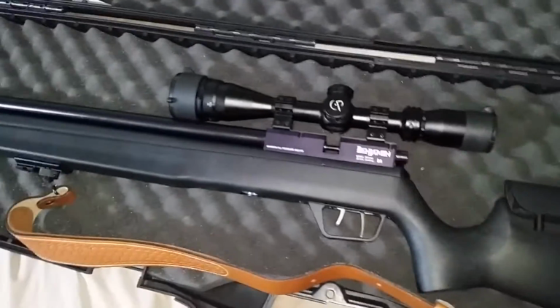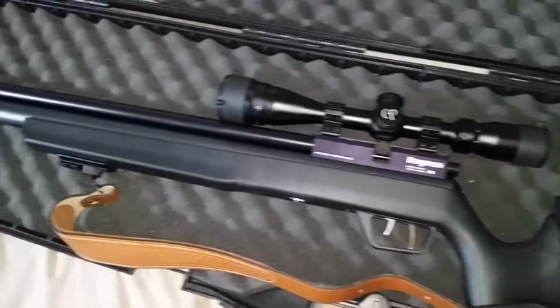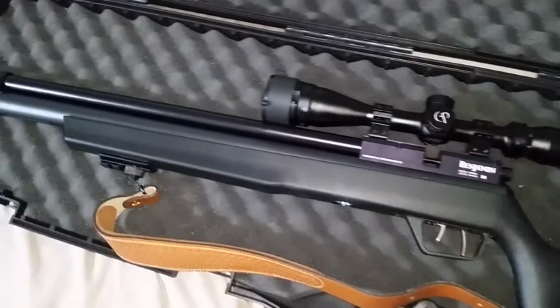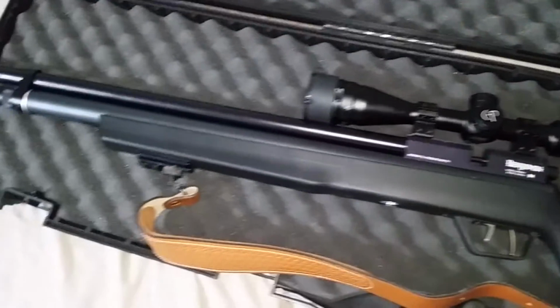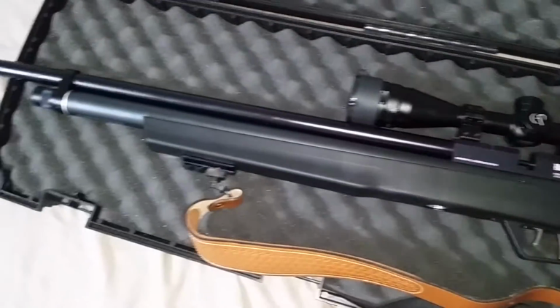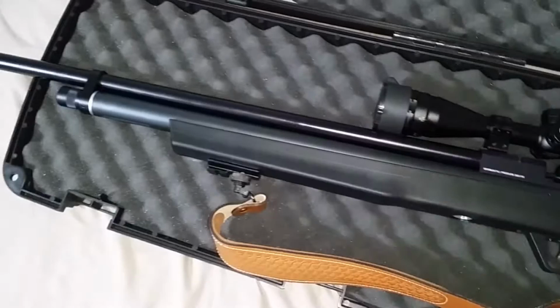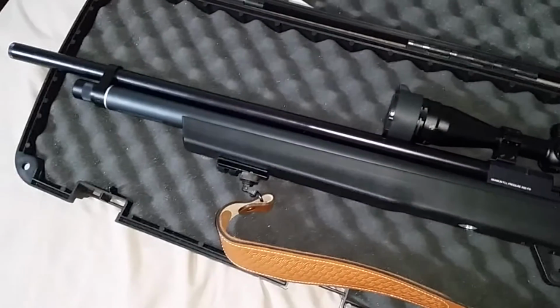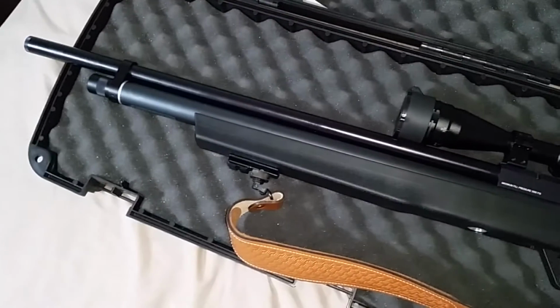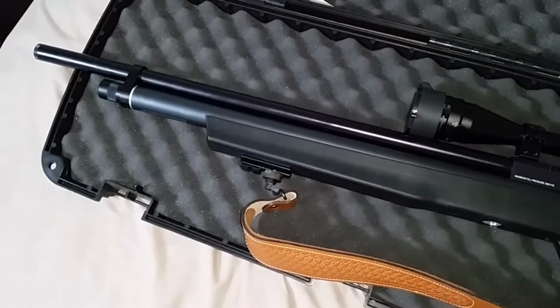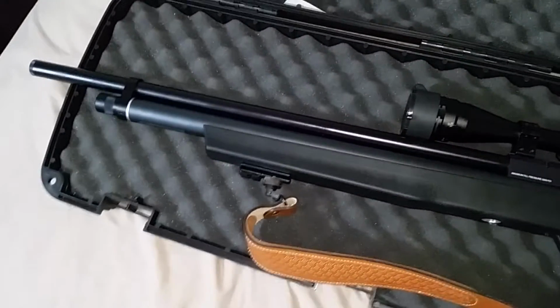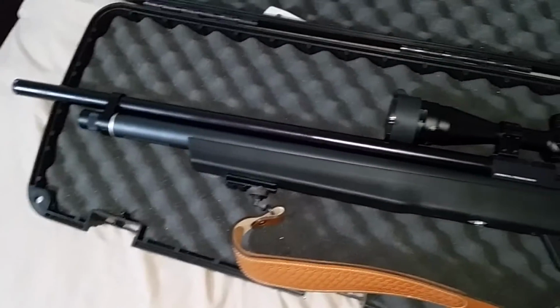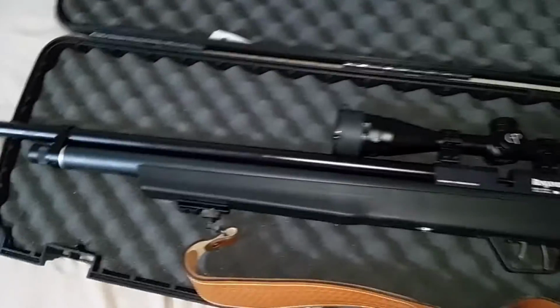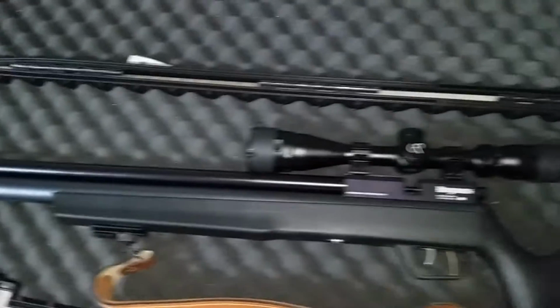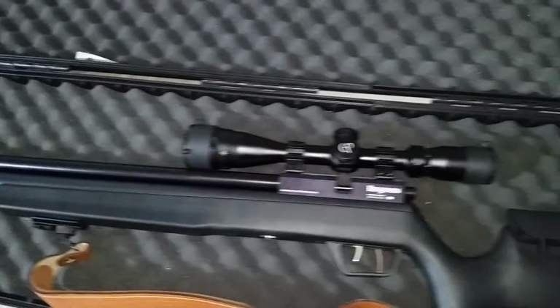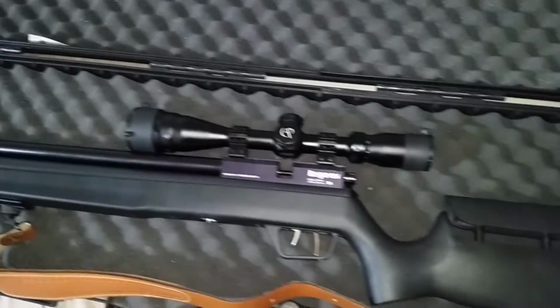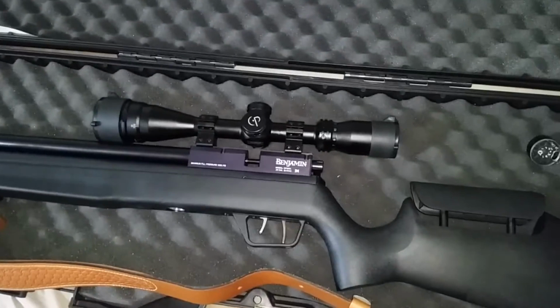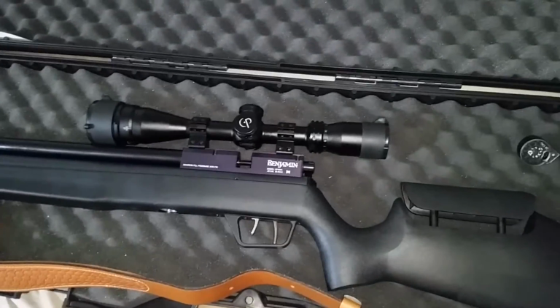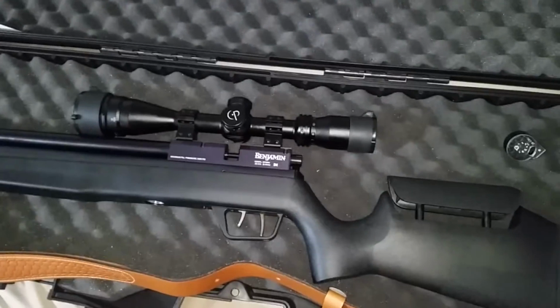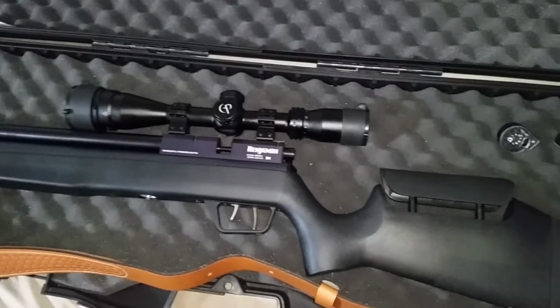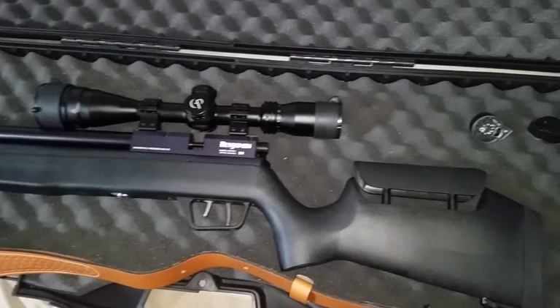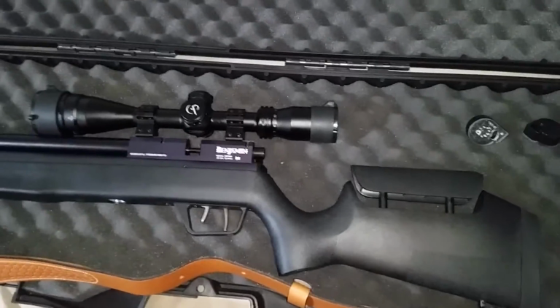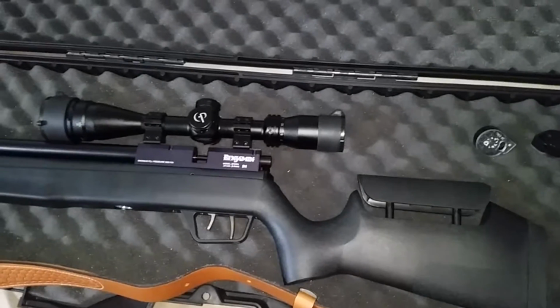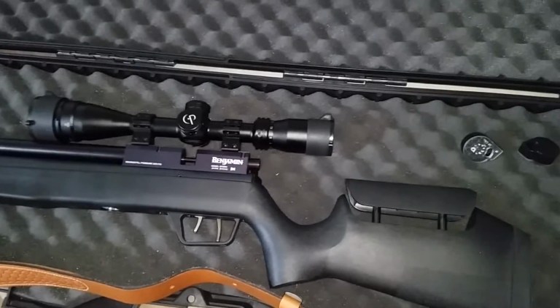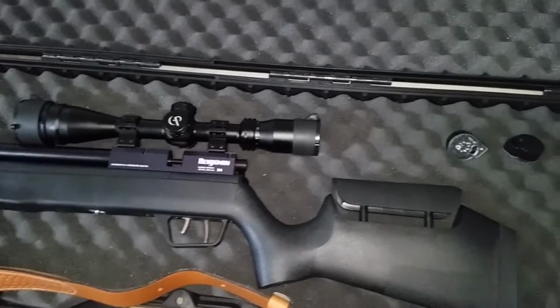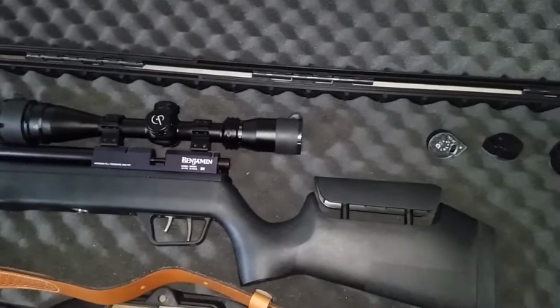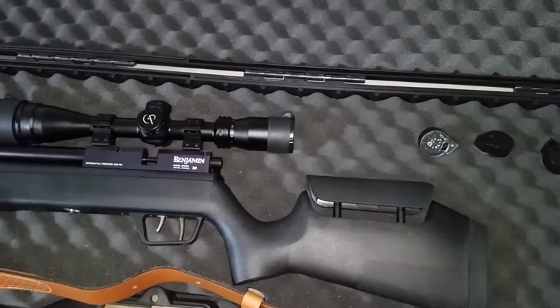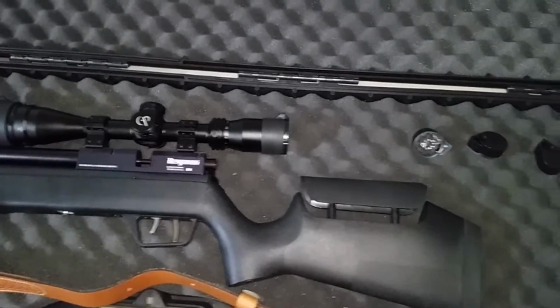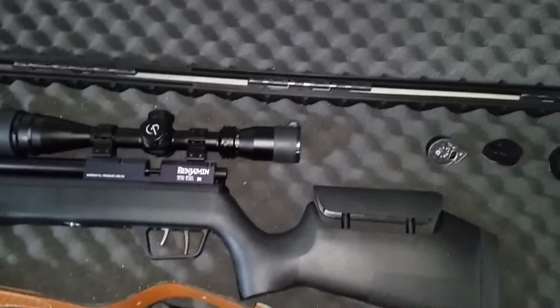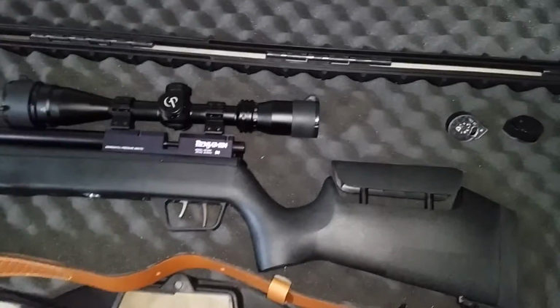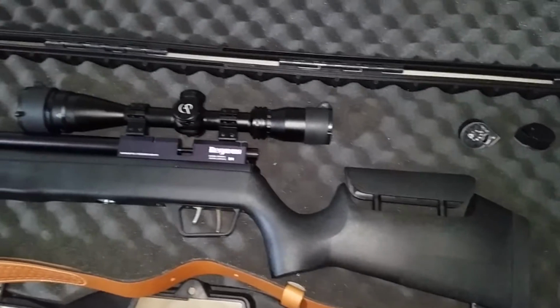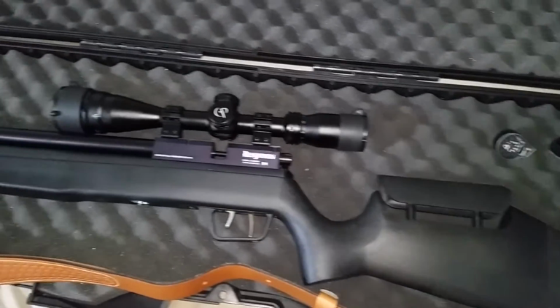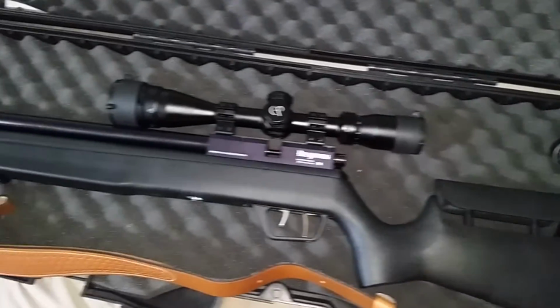Next coming up, I'm gonna do a sound test between these two — my Benjamin and my Hatsan 44 QE. I want you guys to hear how these two rifles sound.